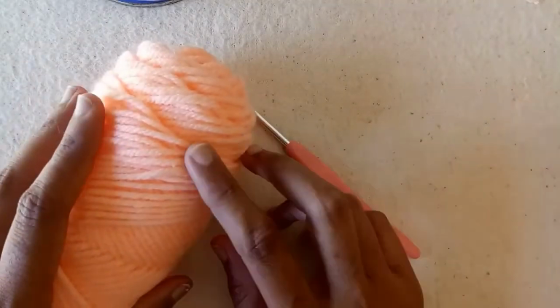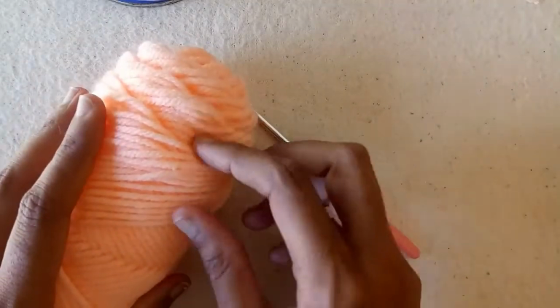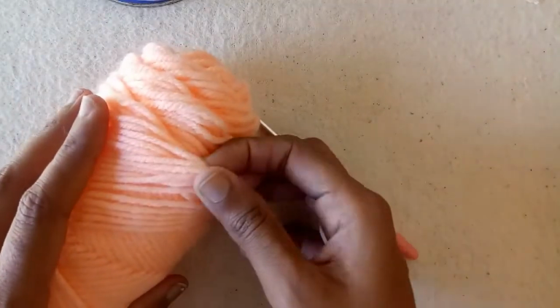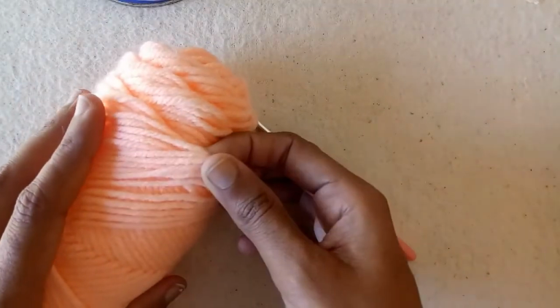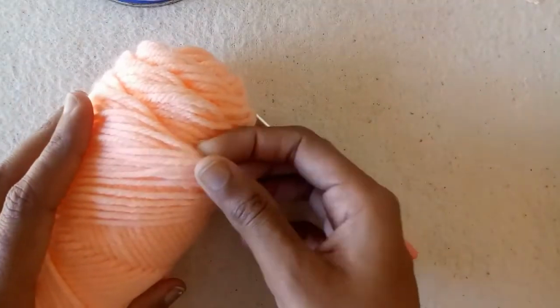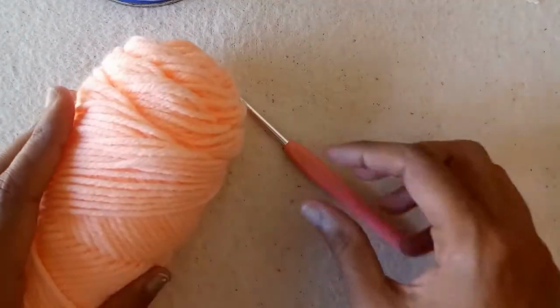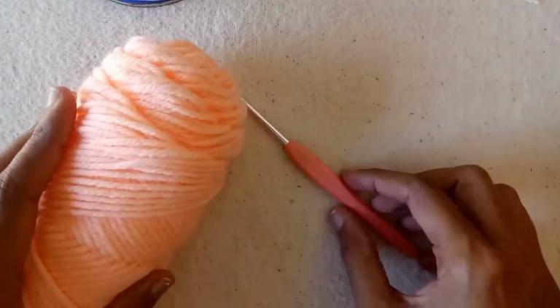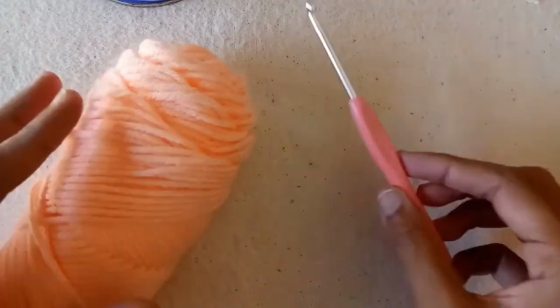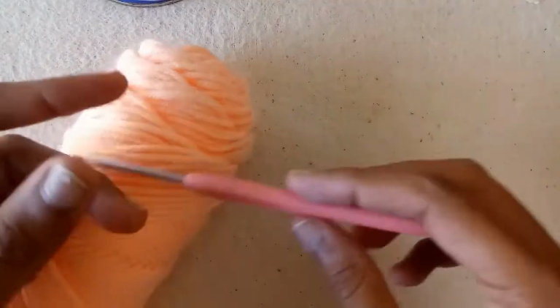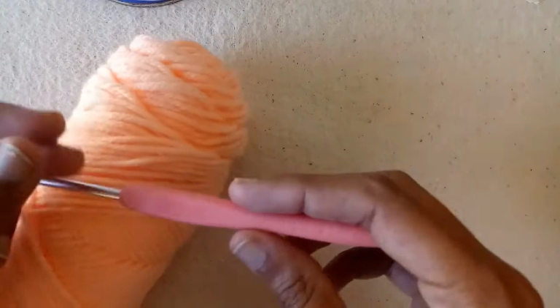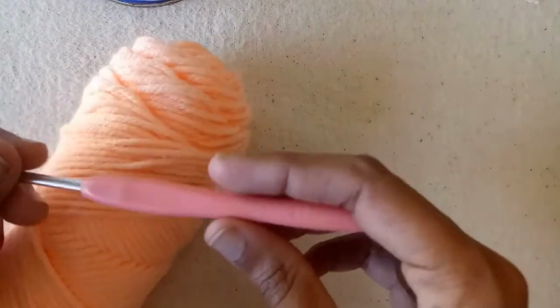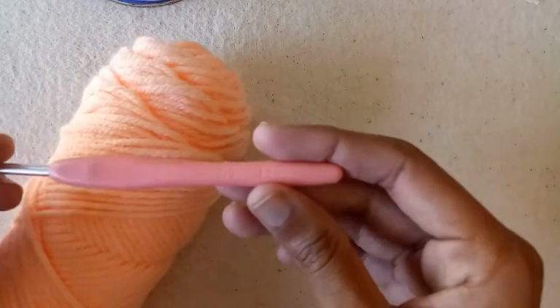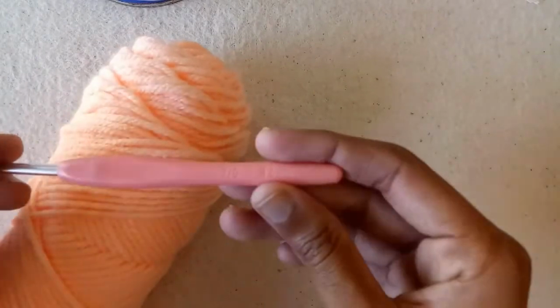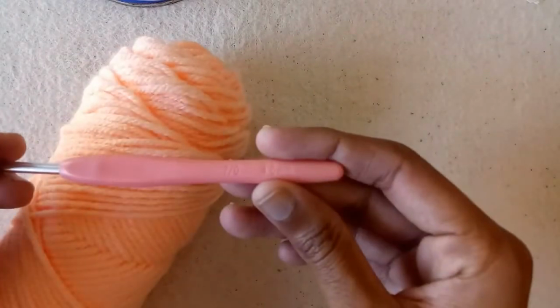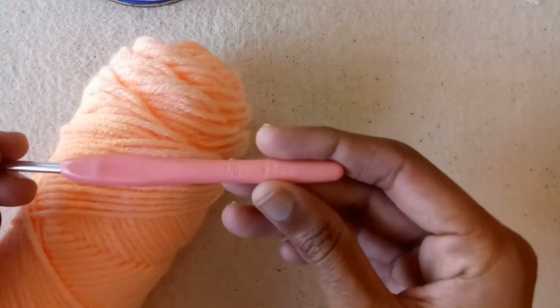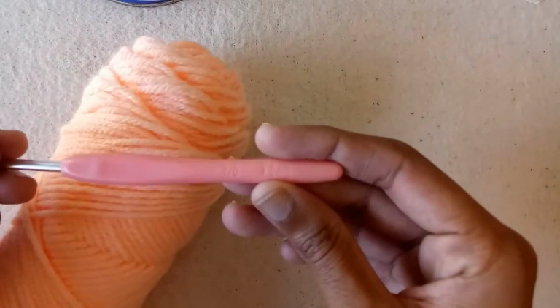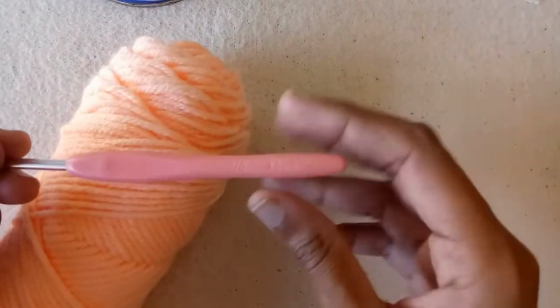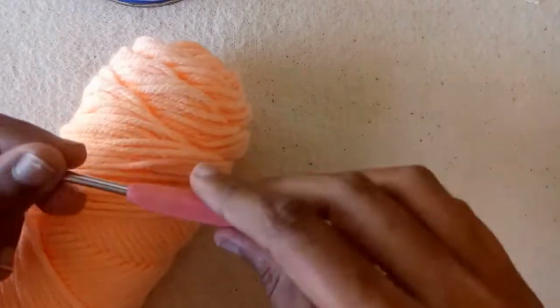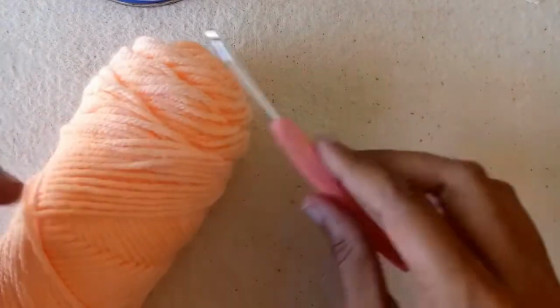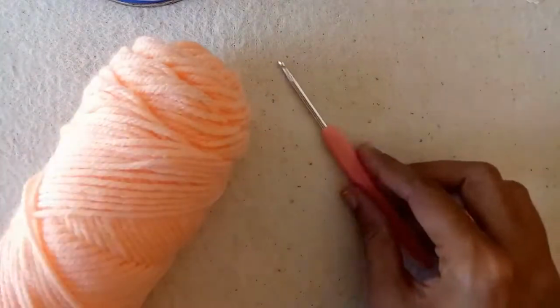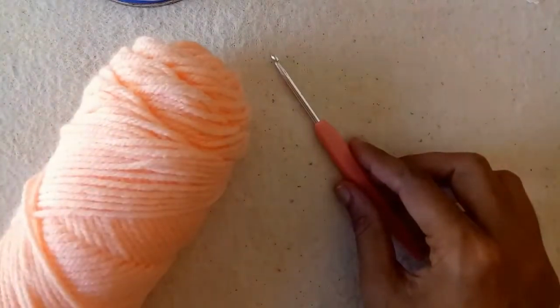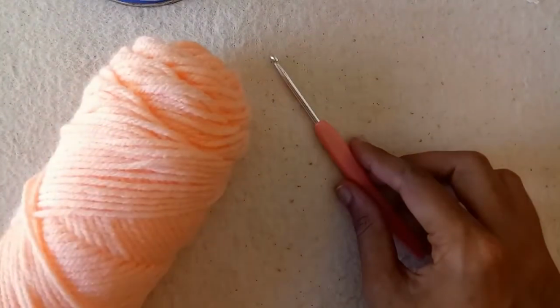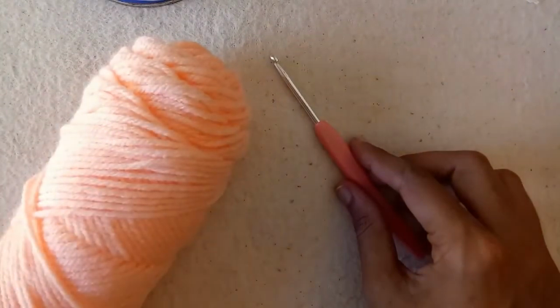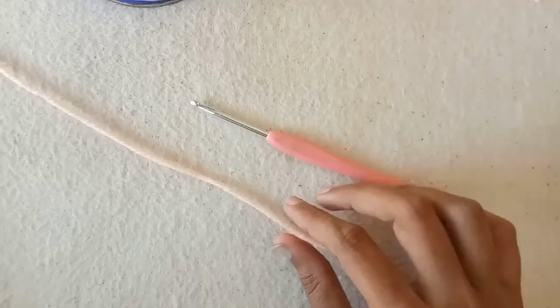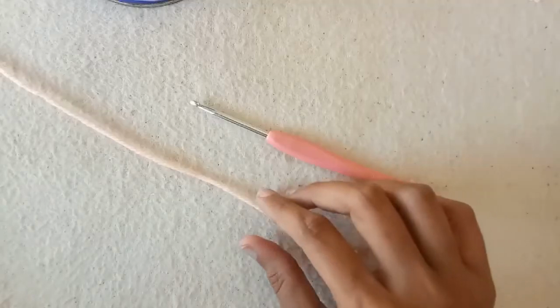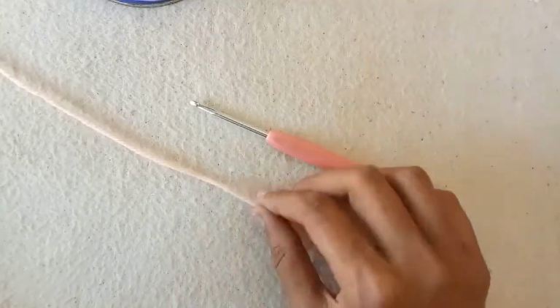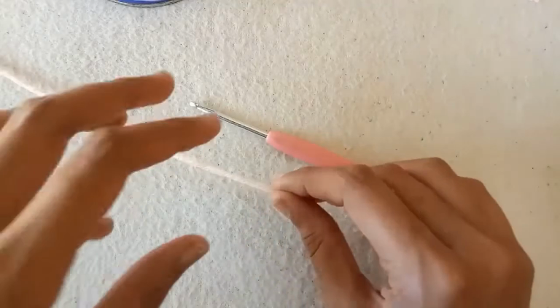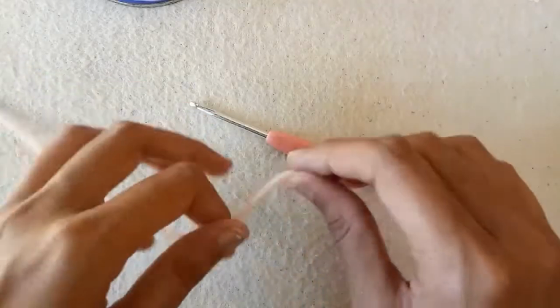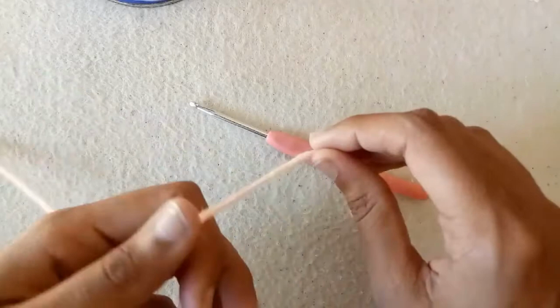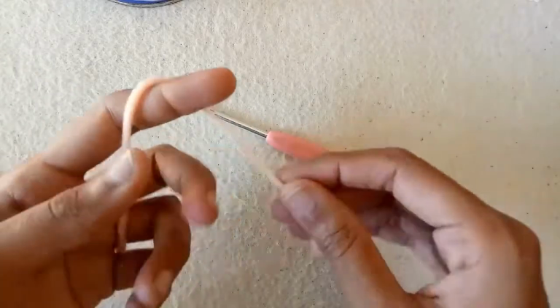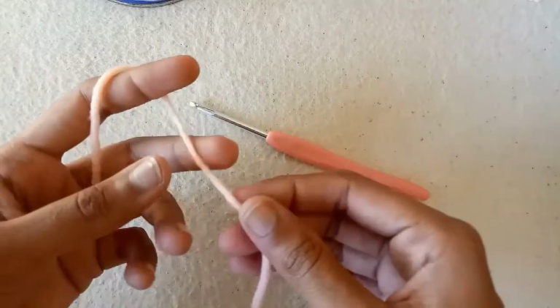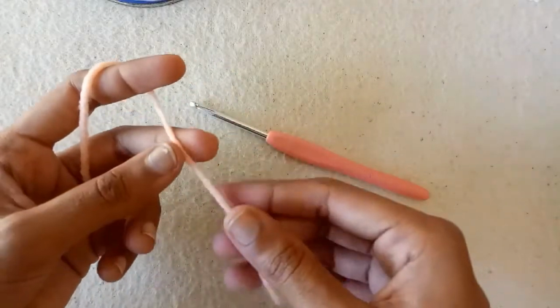I am using this yarn ball and a 4mm crochet hook for my project. So let's get started.